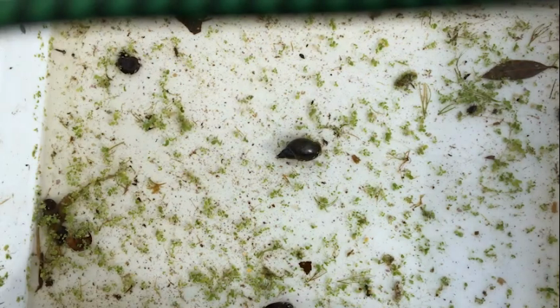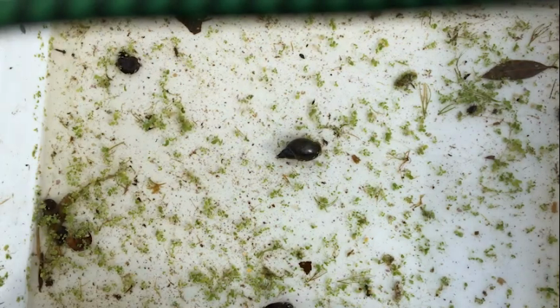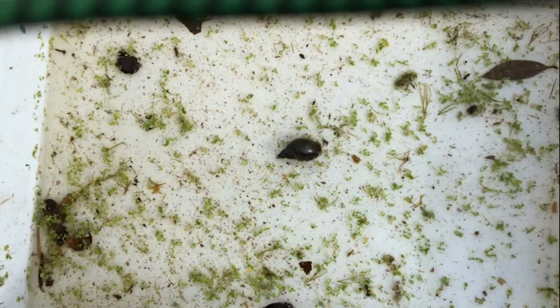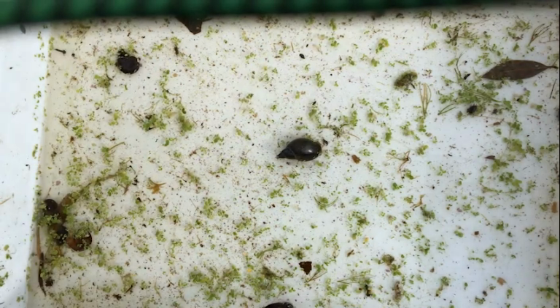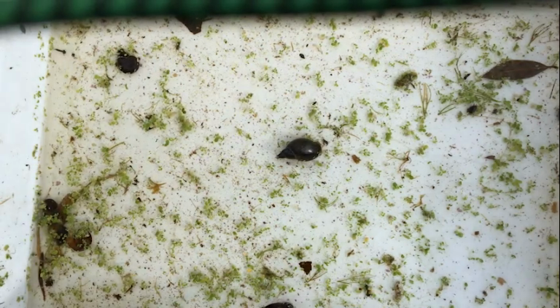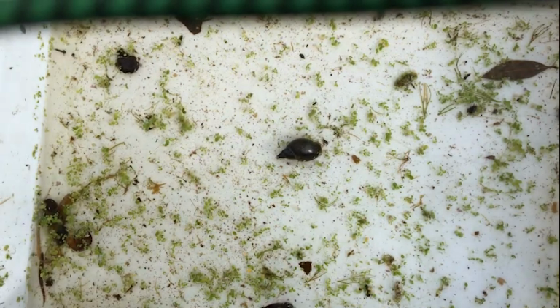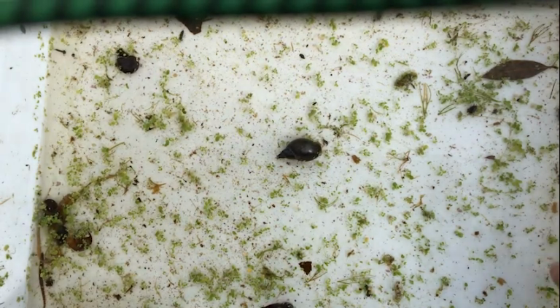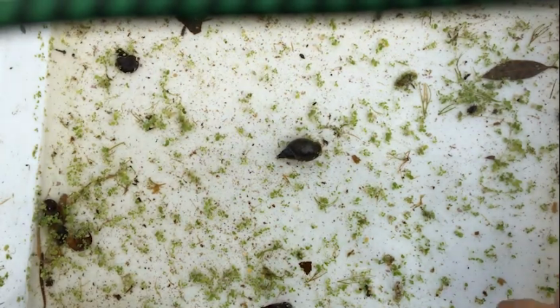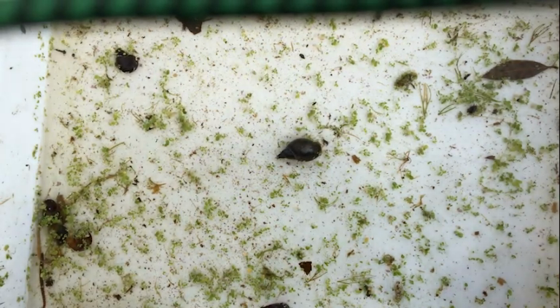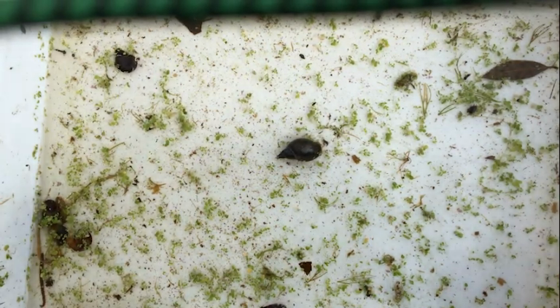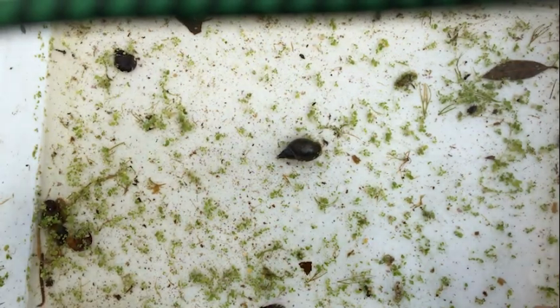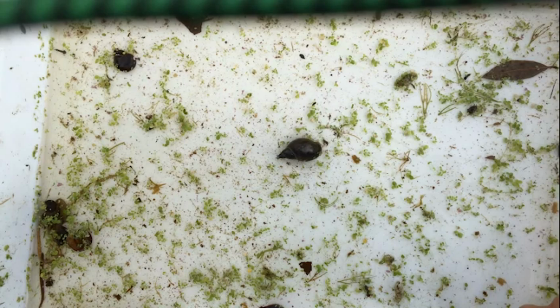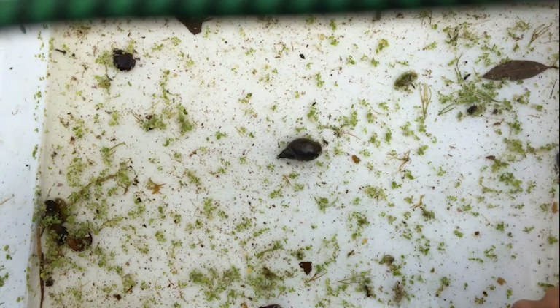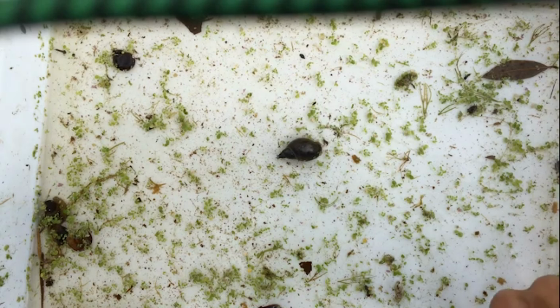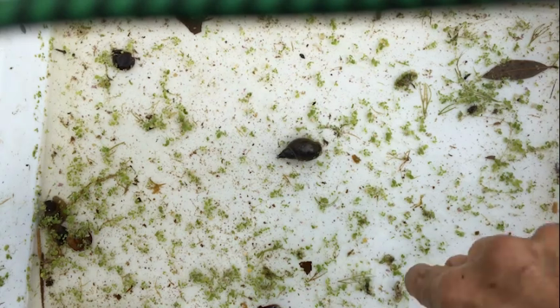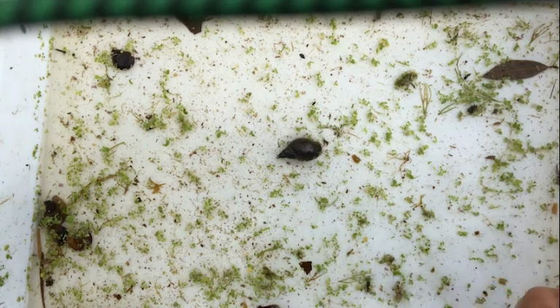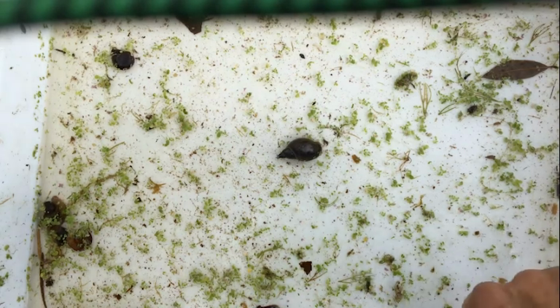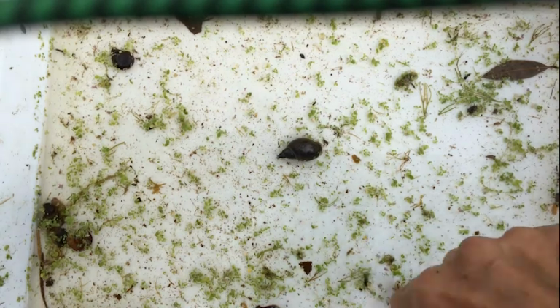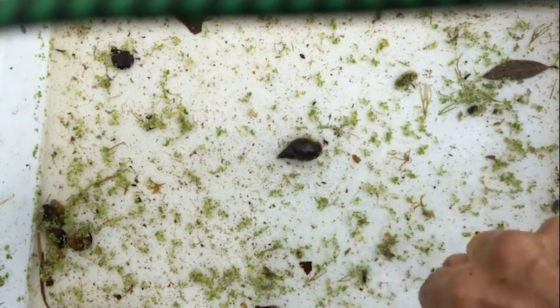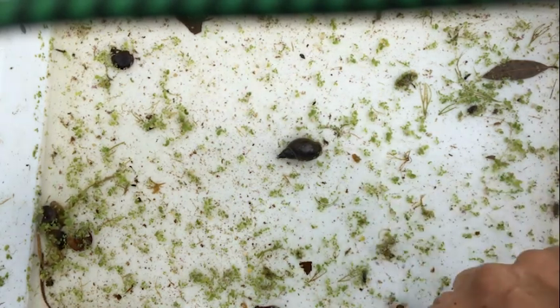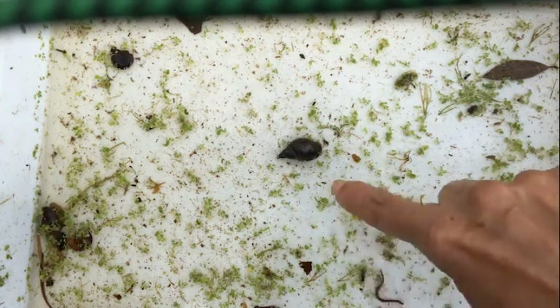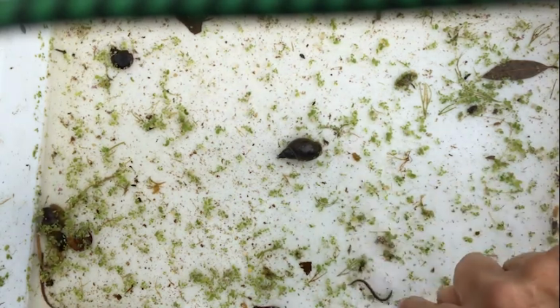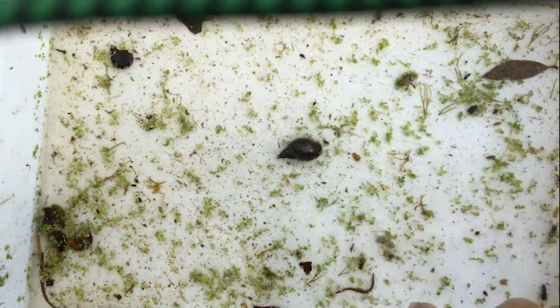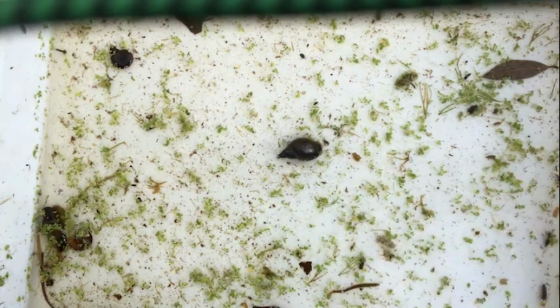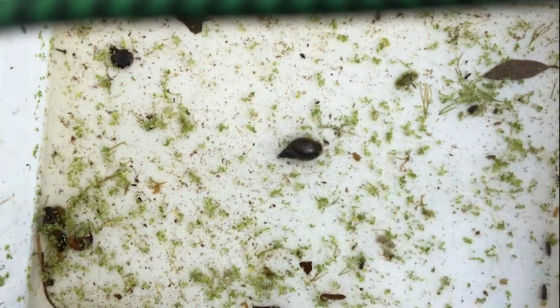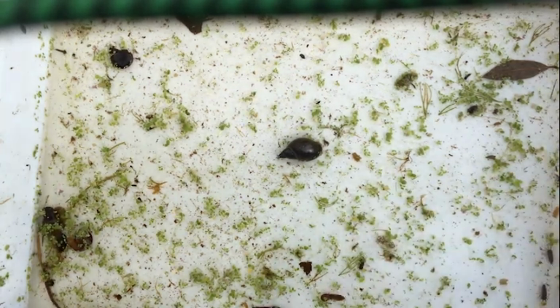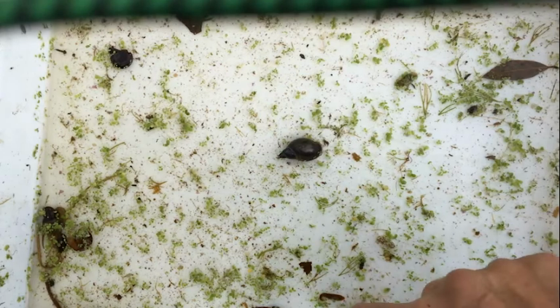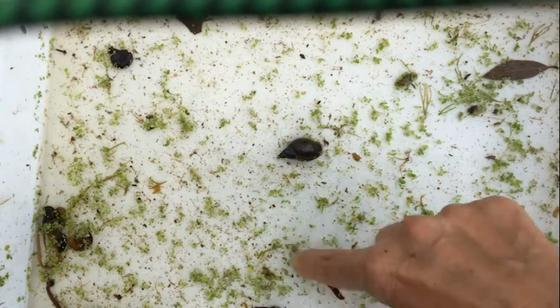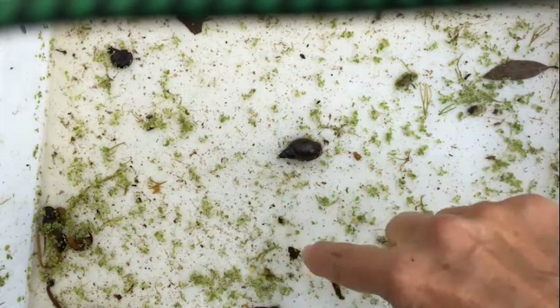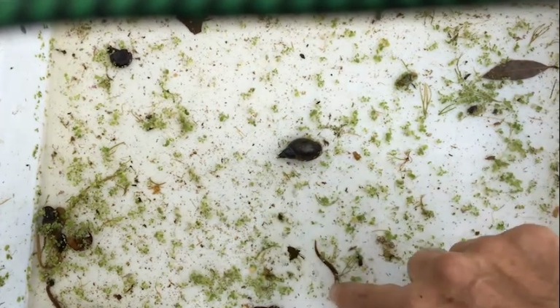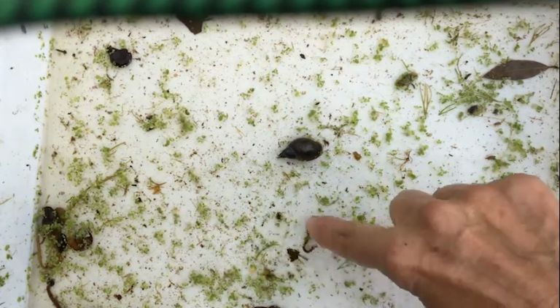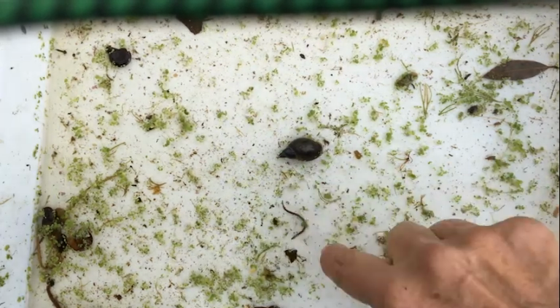Shall I see if I can make one of the leeches swim? I'm going to be very gentle and see if he'll swim like a ribbon. There we go — did you see that? He swims like a ribbon!